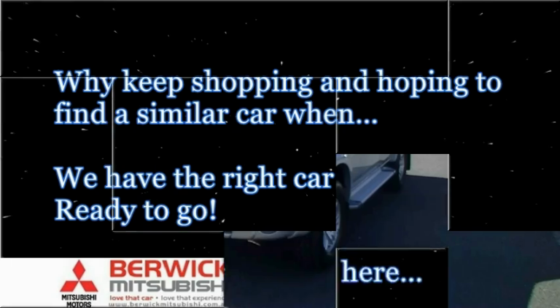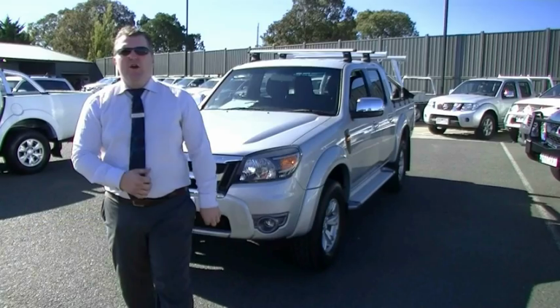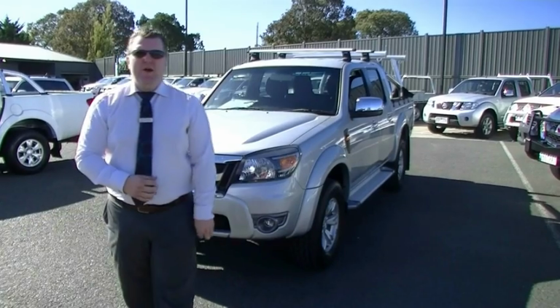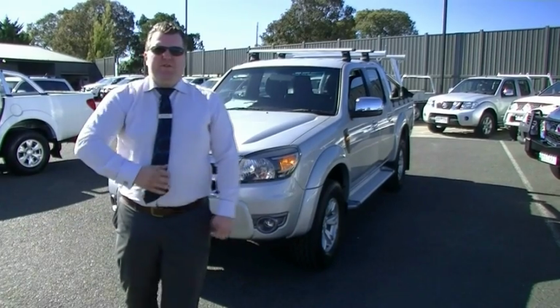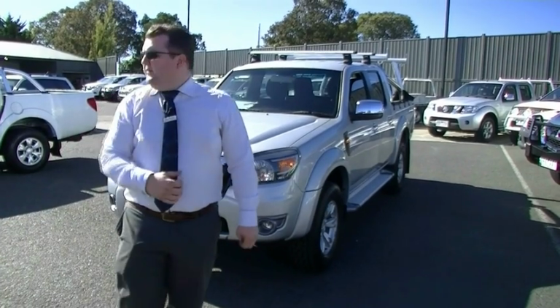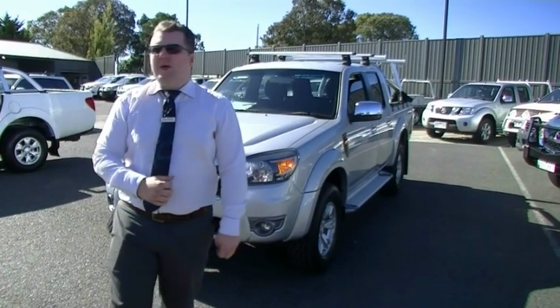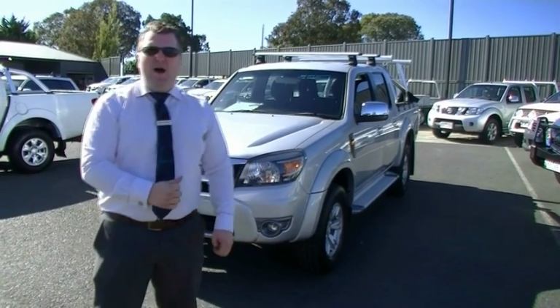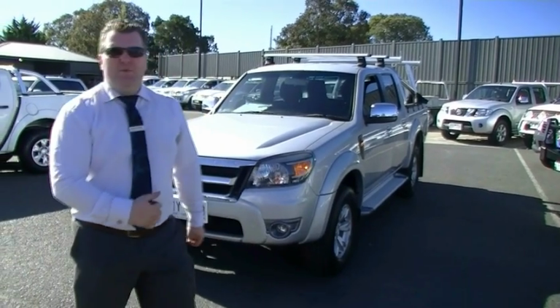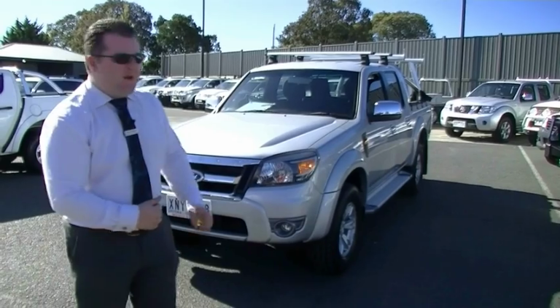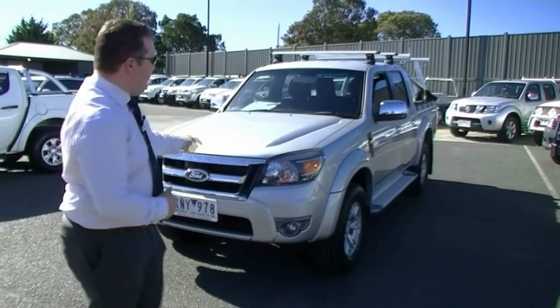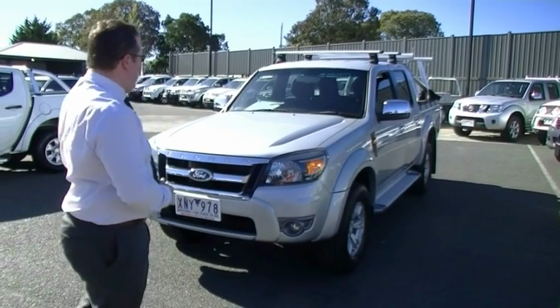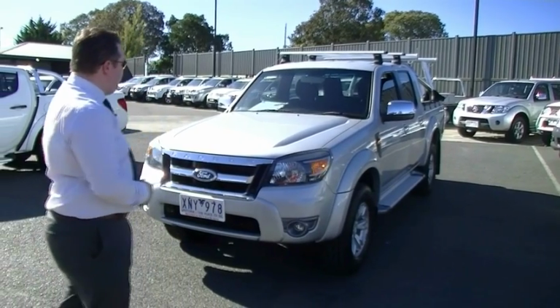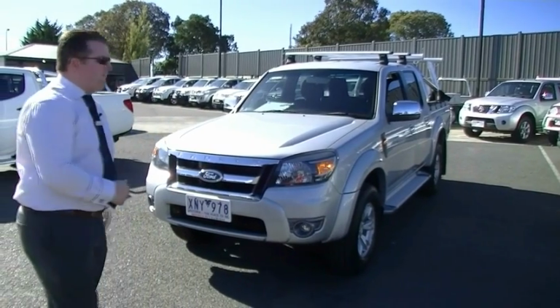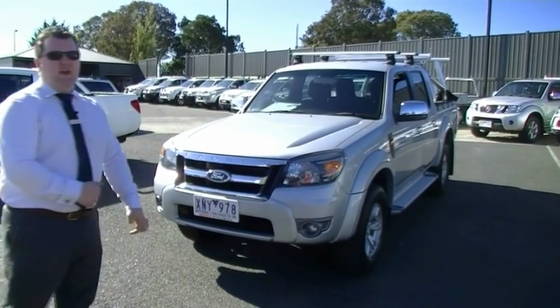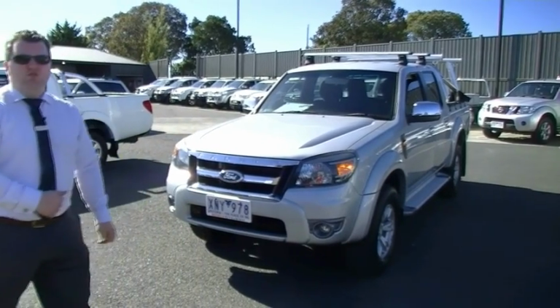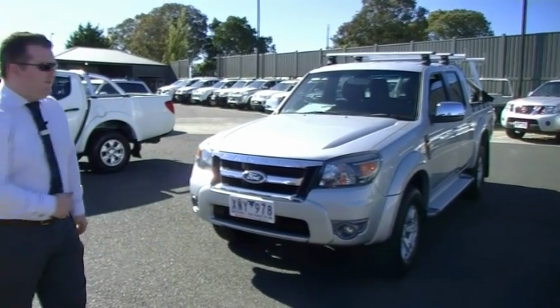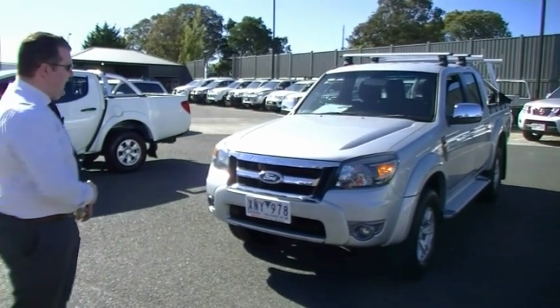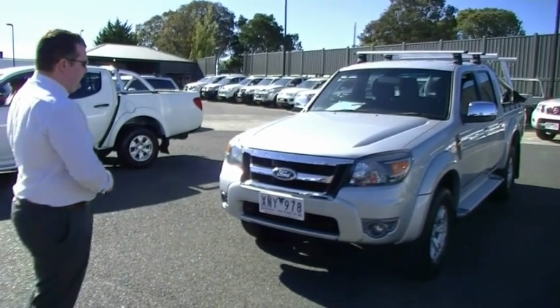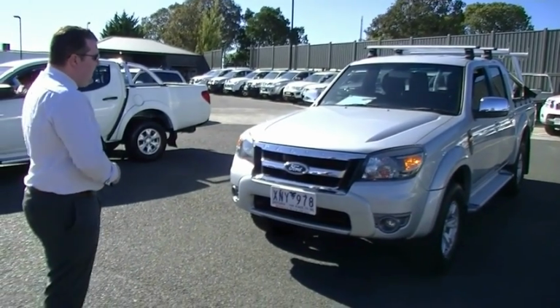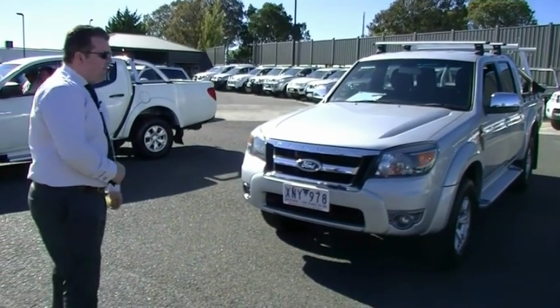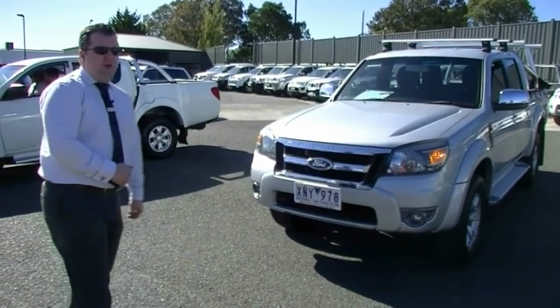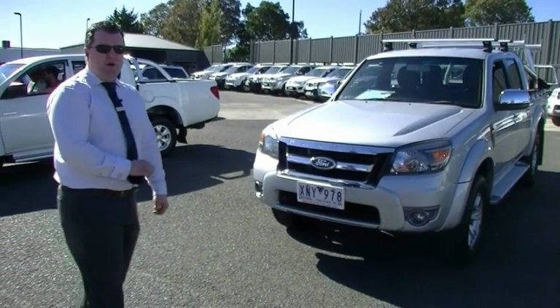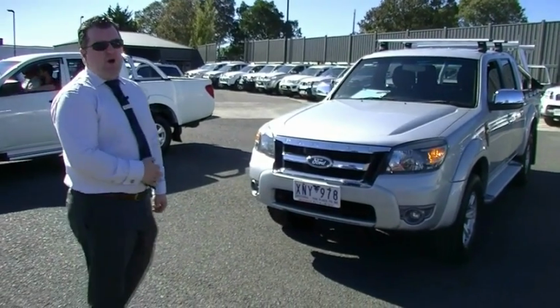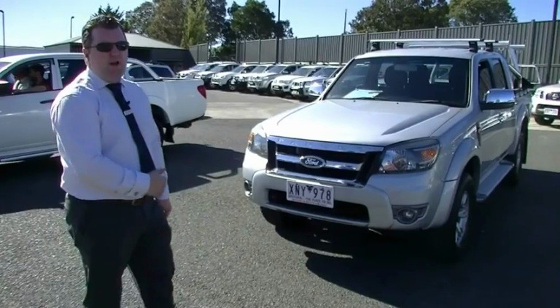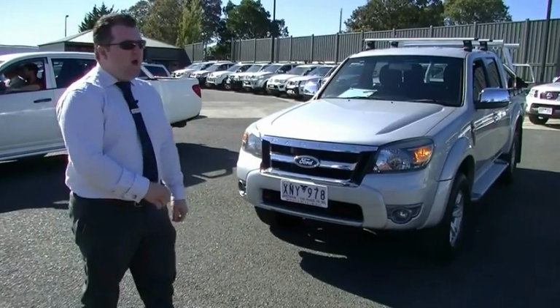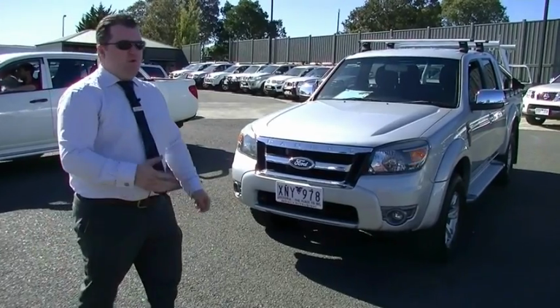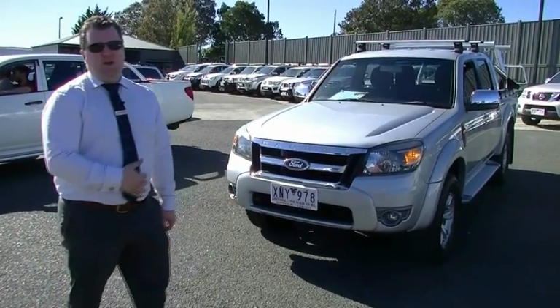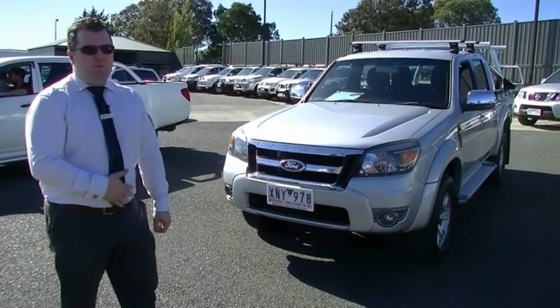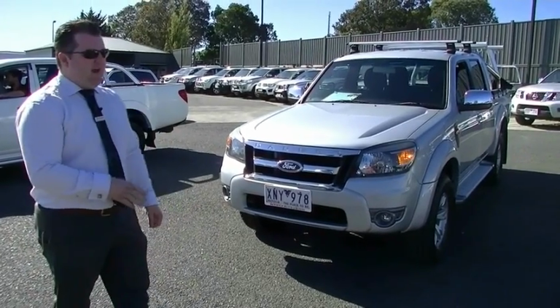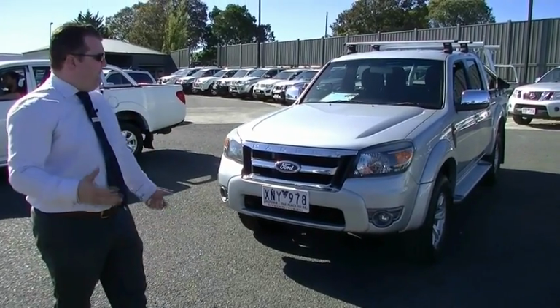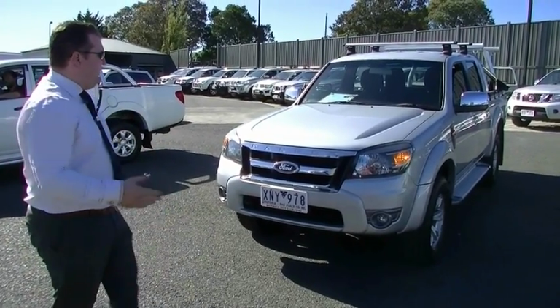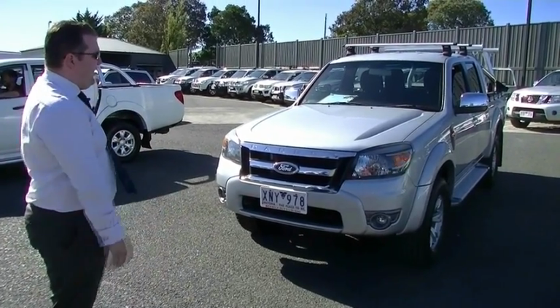Hello and welcome to Berwick Mitsubishi. My name is Mark Hoffman. Today I'm going to be taking you around our 2010 Ranger XLT. As you've seen from inquiring on the car, brilliant kilometres and amazing value.